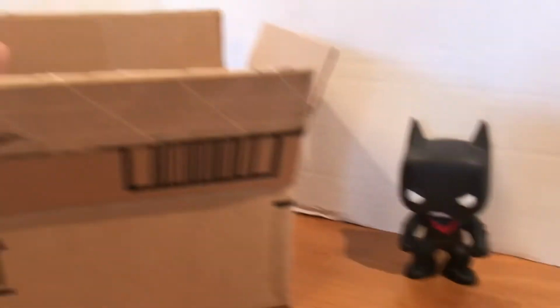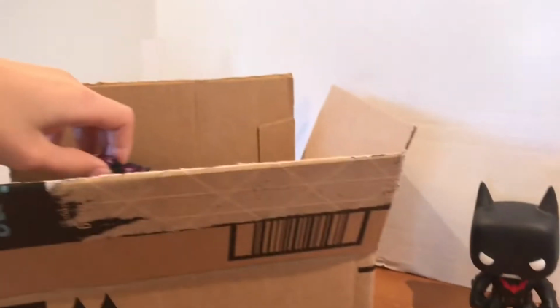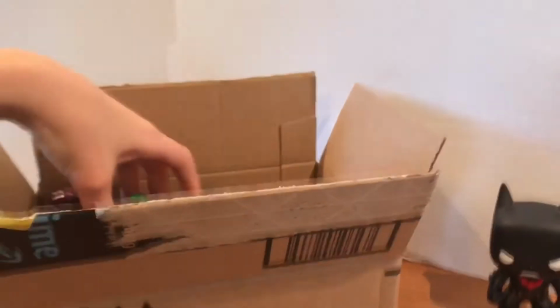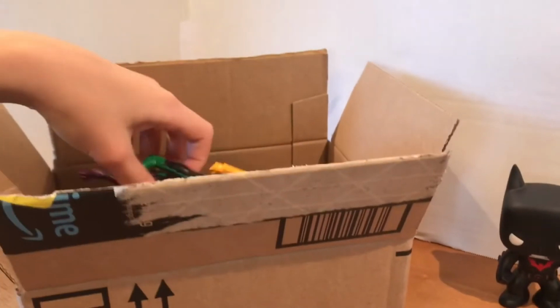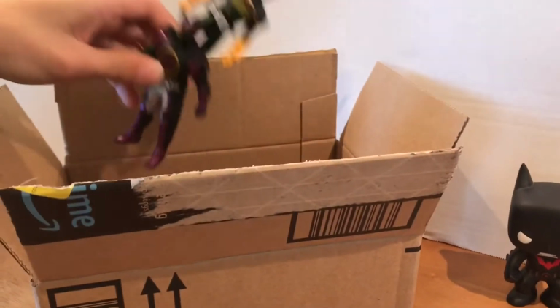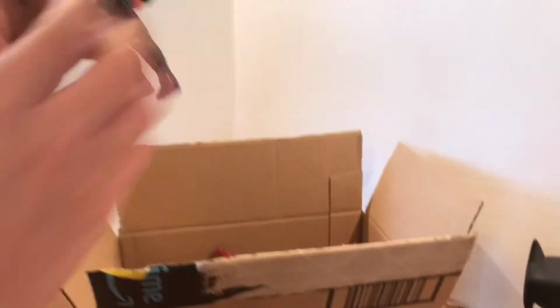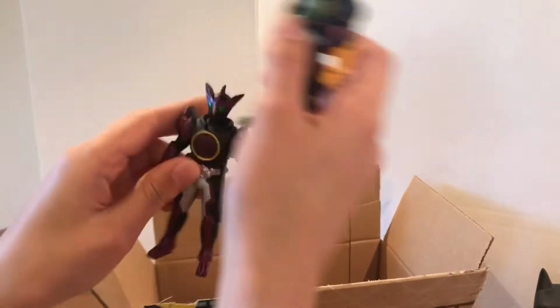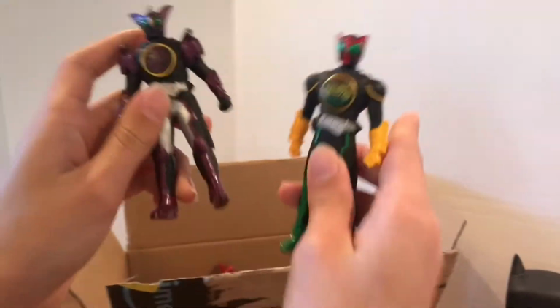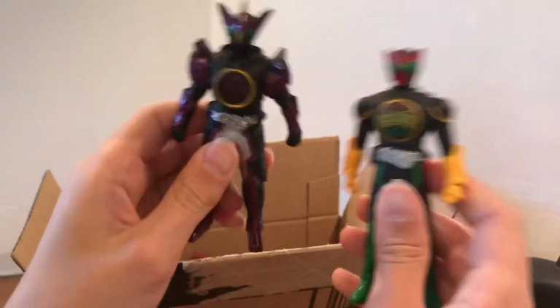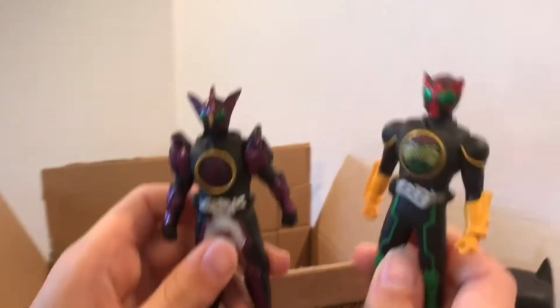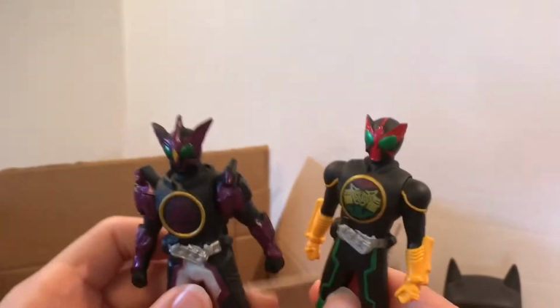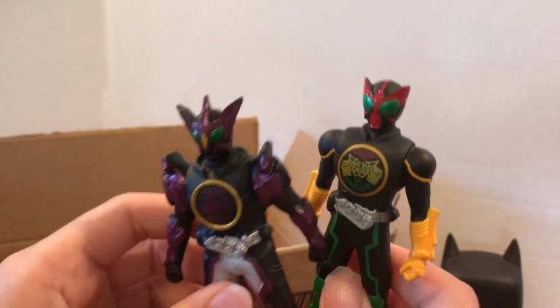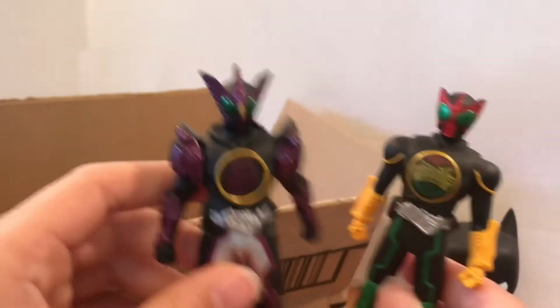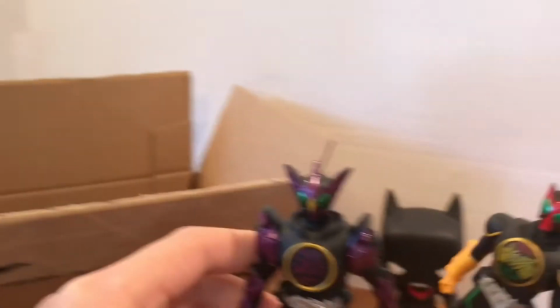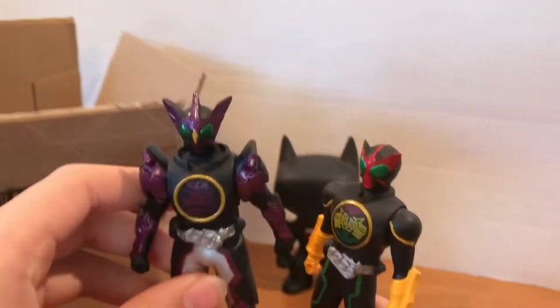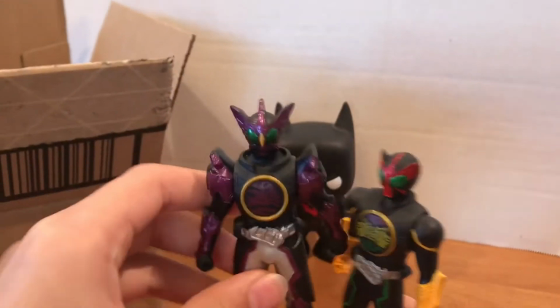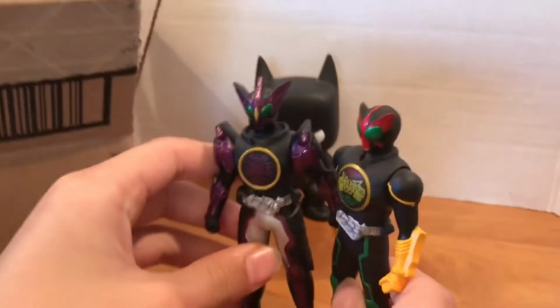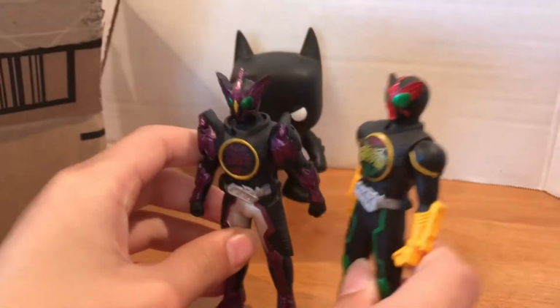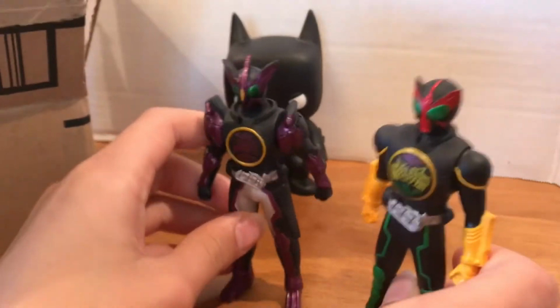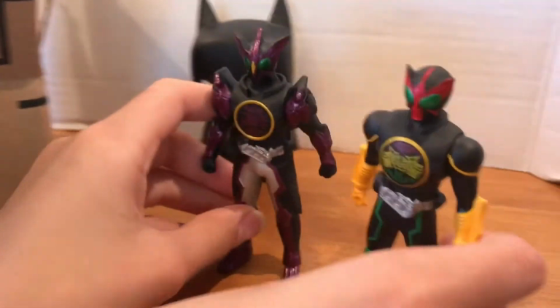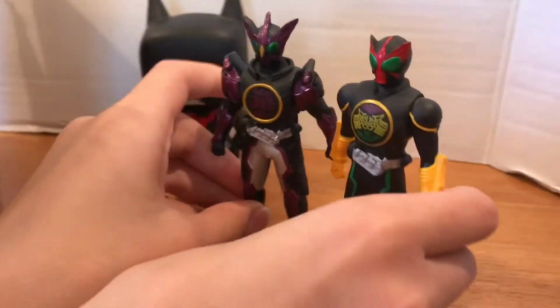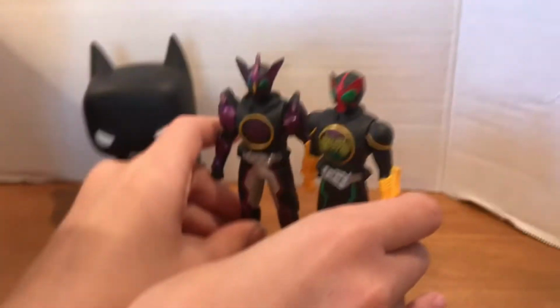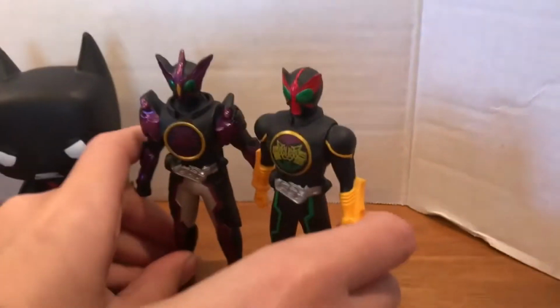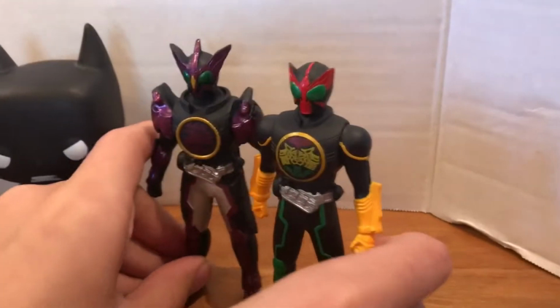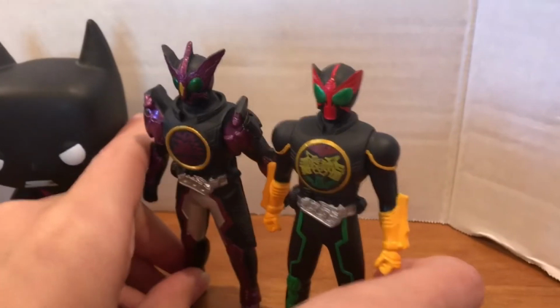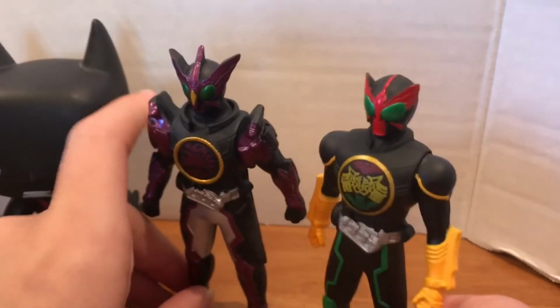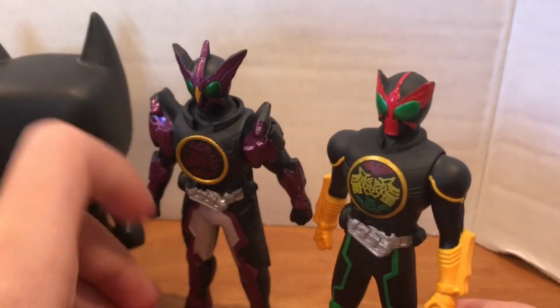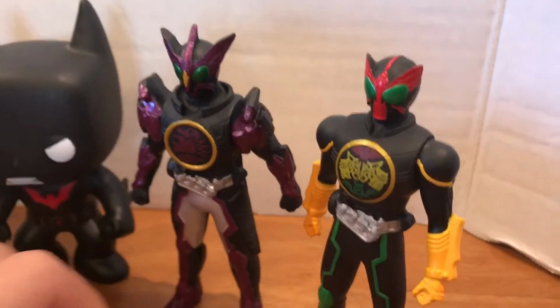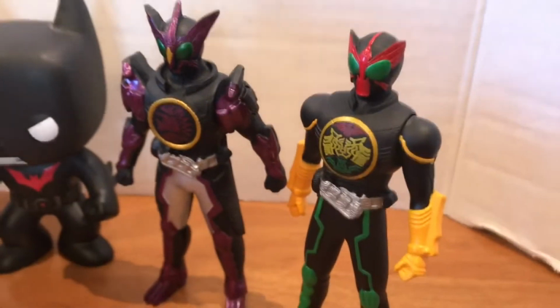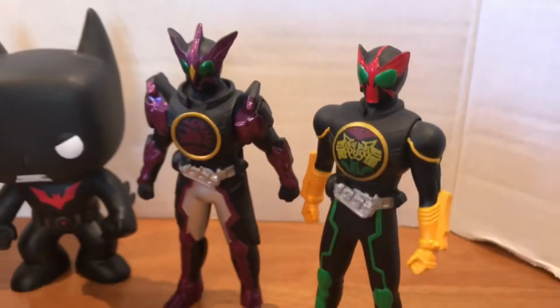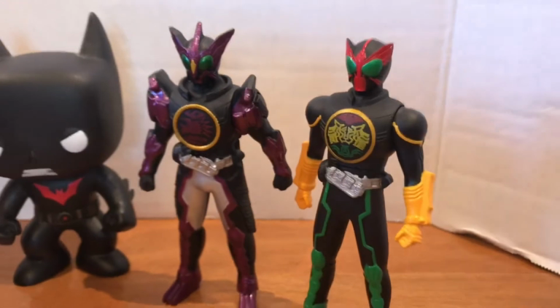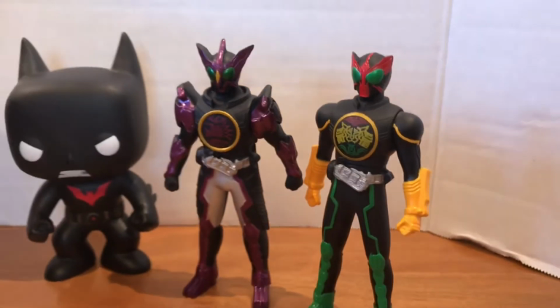We got these guys. I'm not sure what these are. Maybe you can put it in the comments and tell me what they are, but they look pretty cool too.